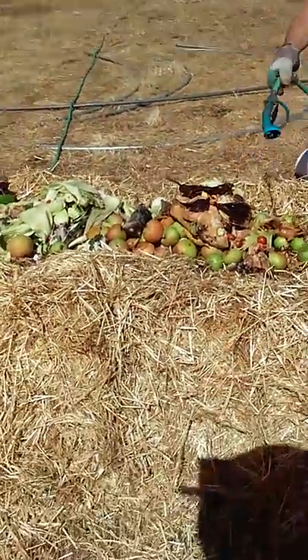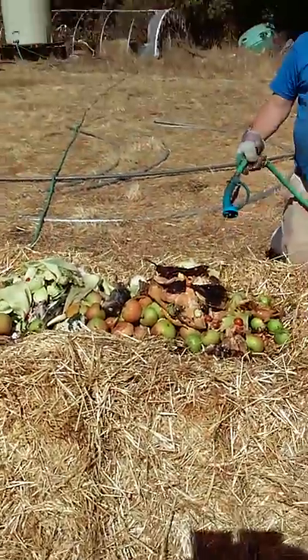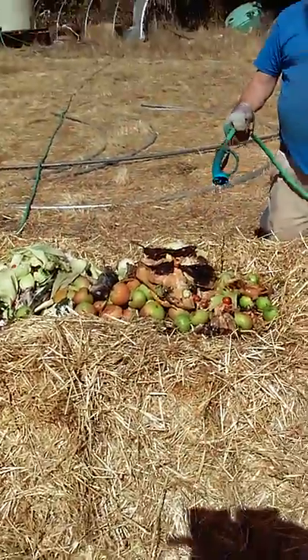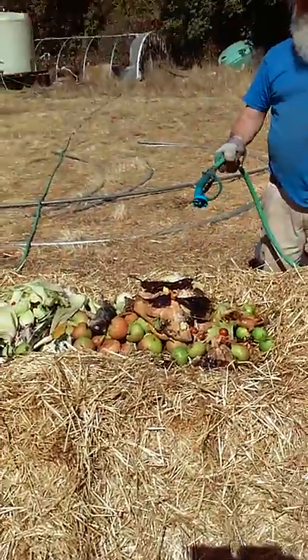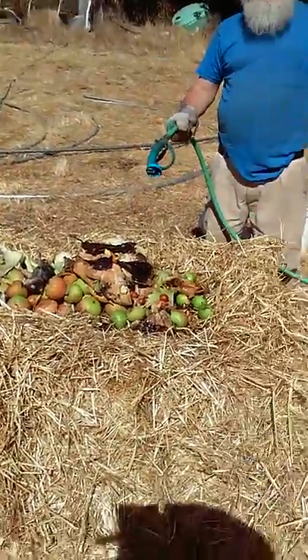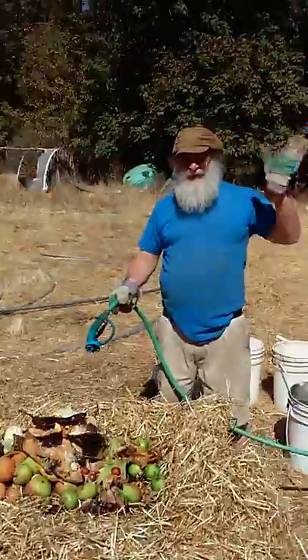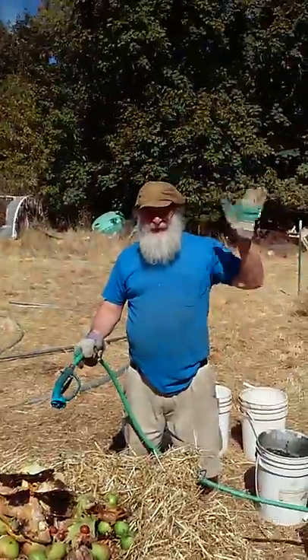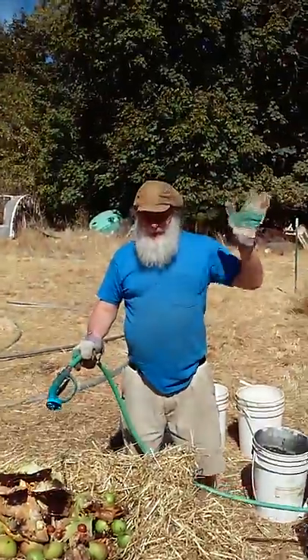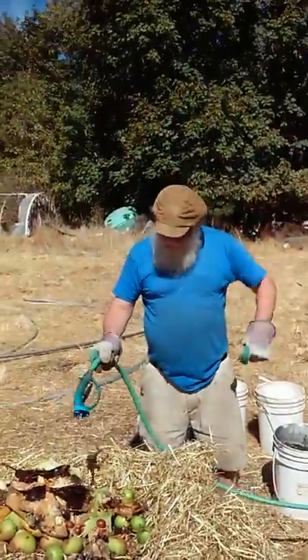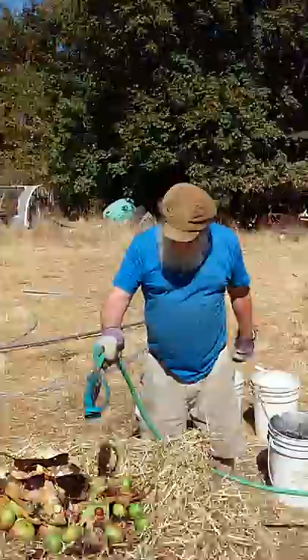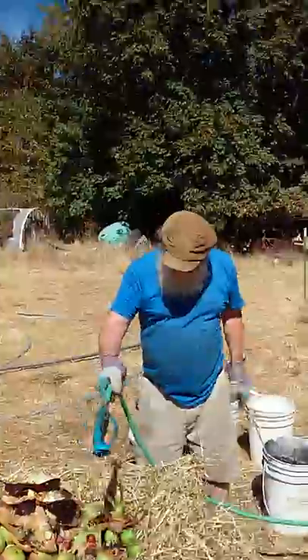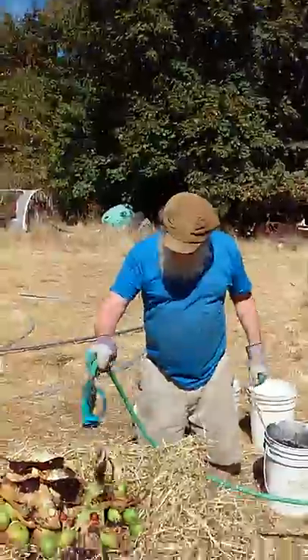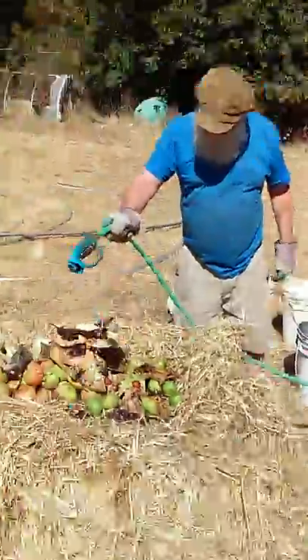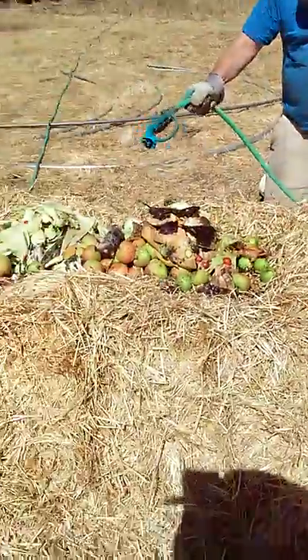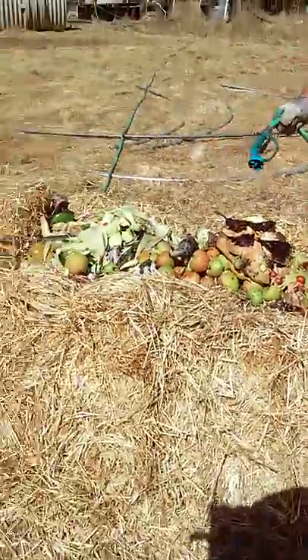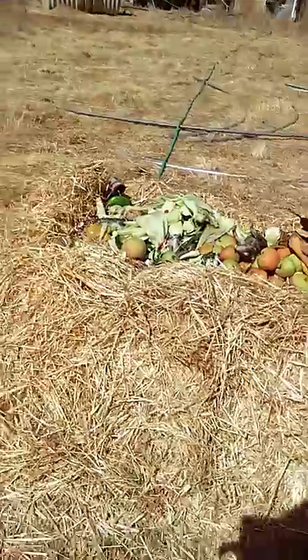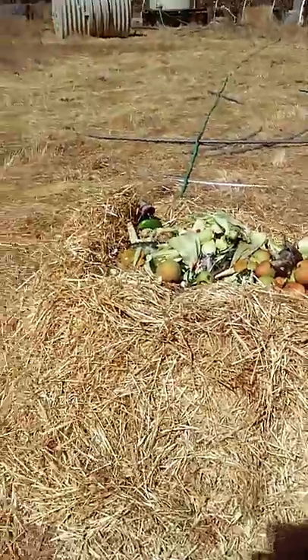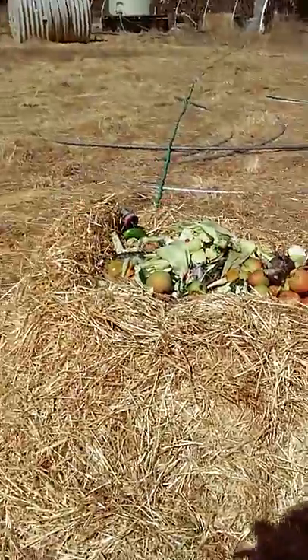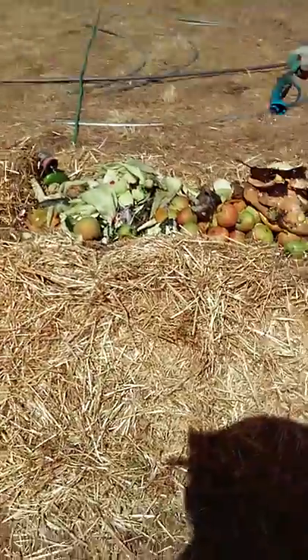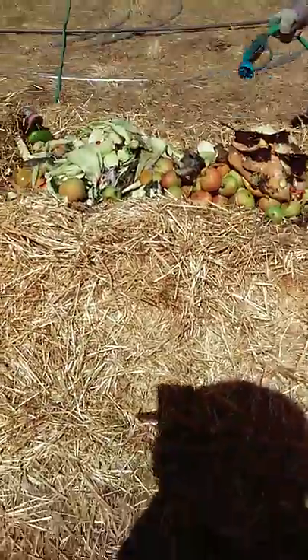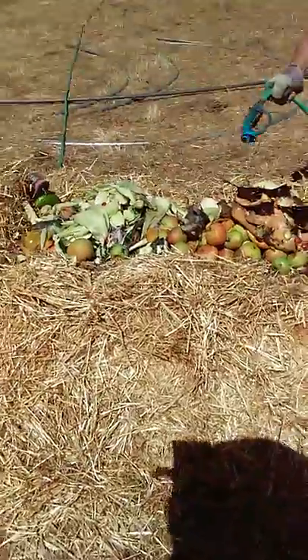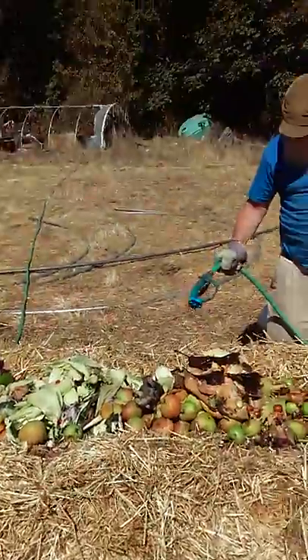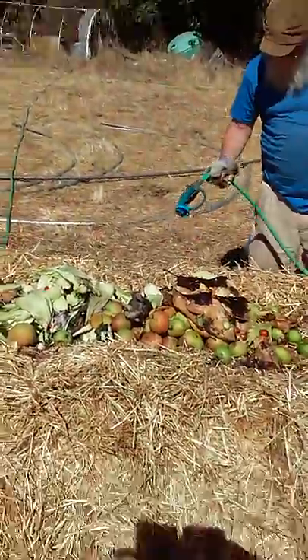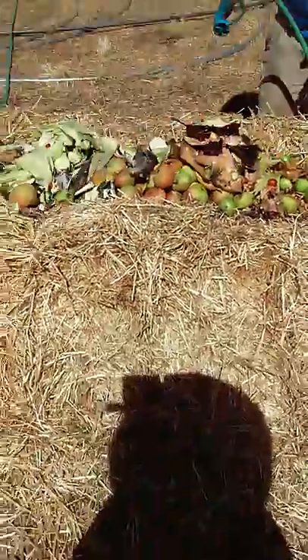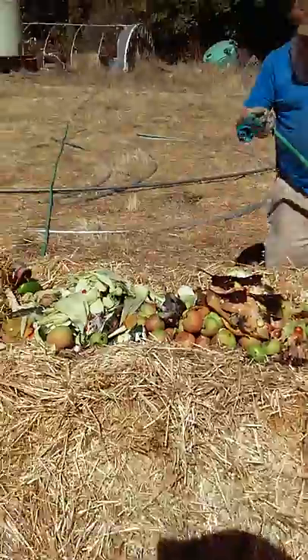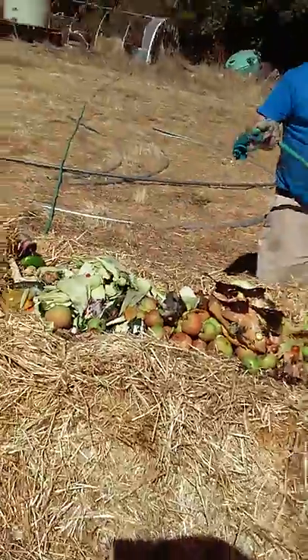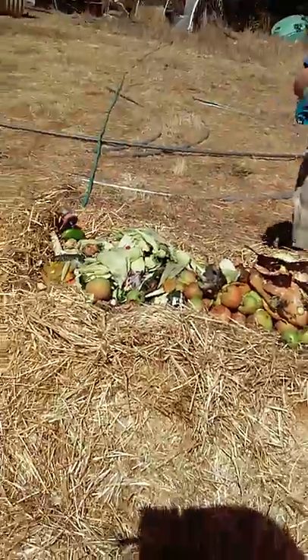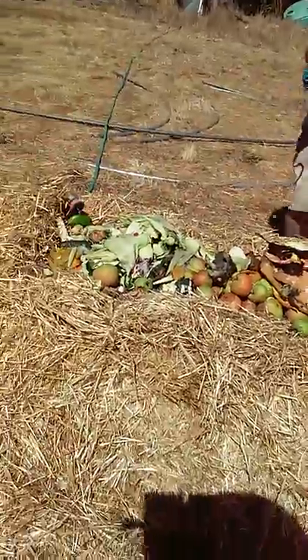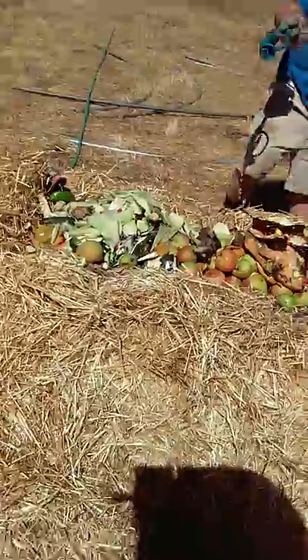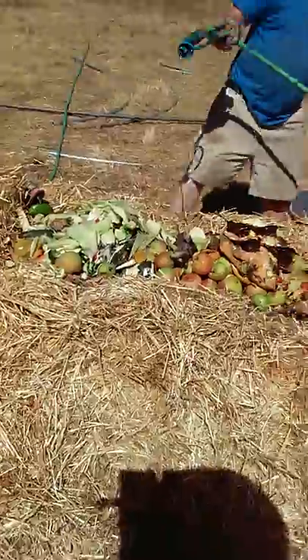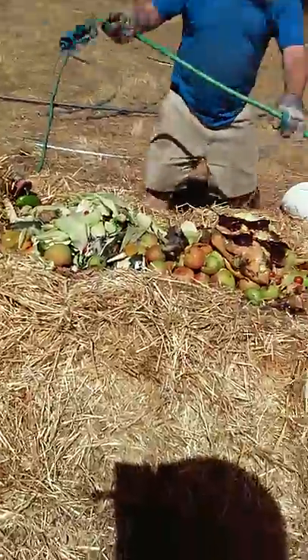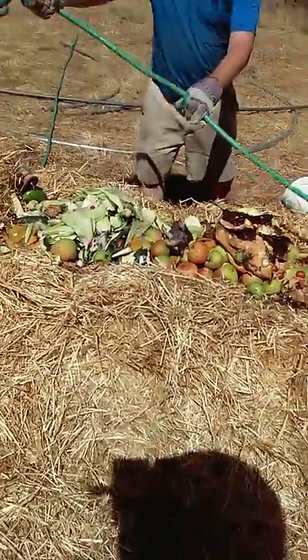So this is the compost and there's Dr. Lindy. So this compost we started what, like three weeks ago? Four weeks ago?